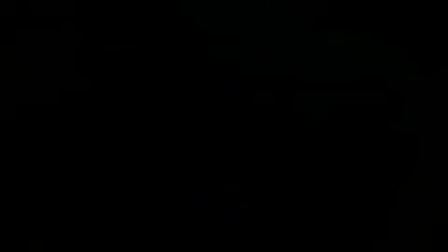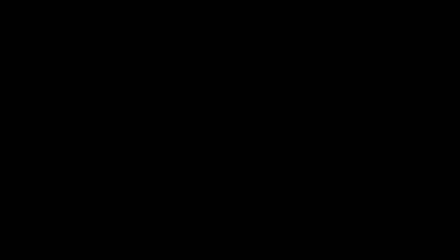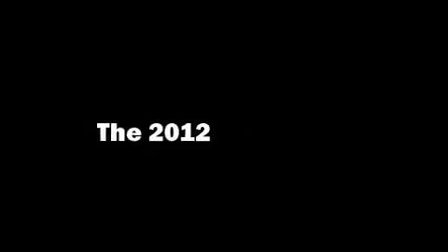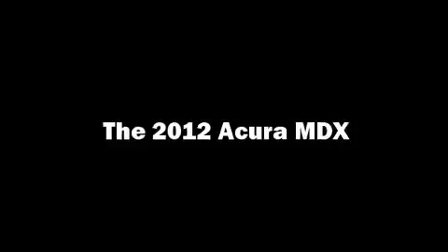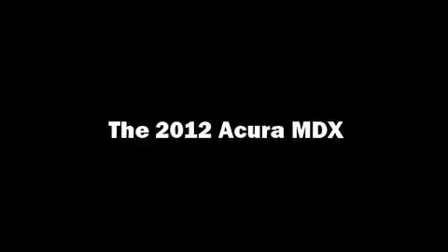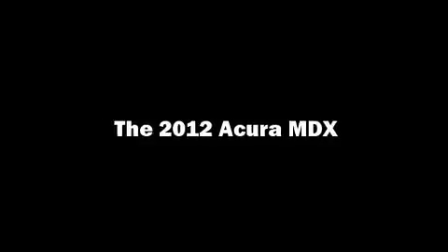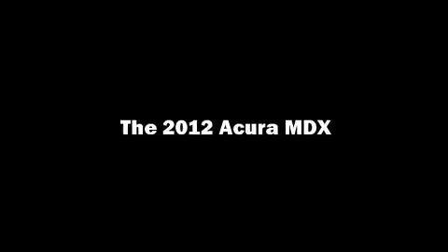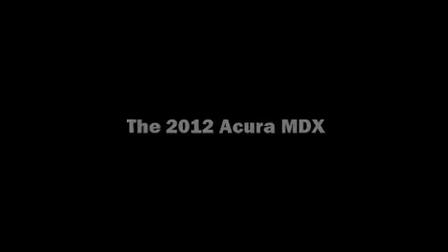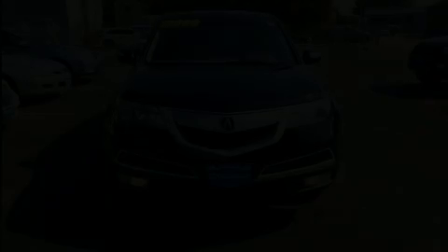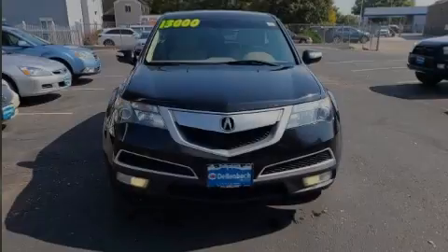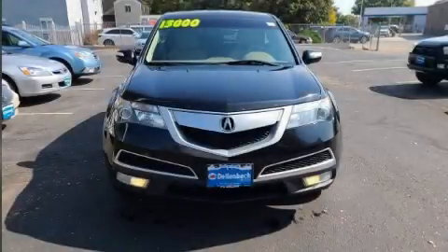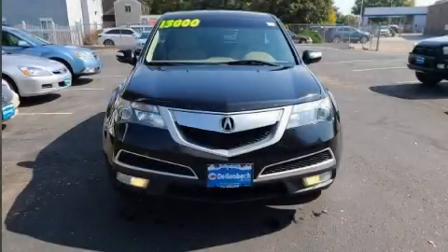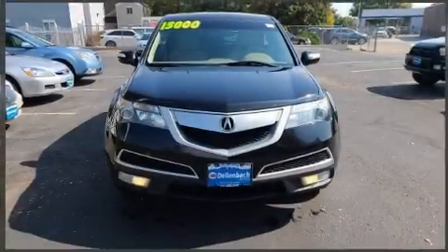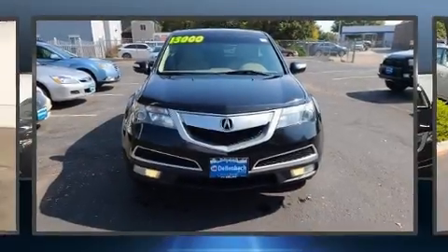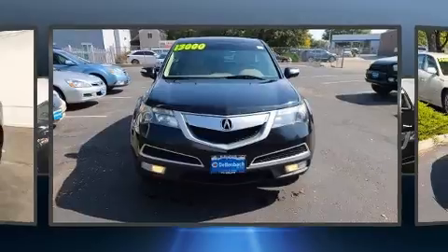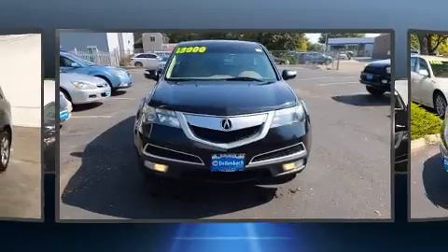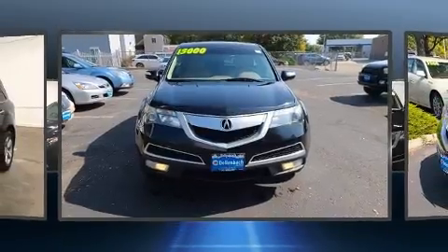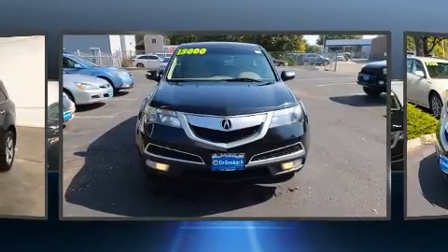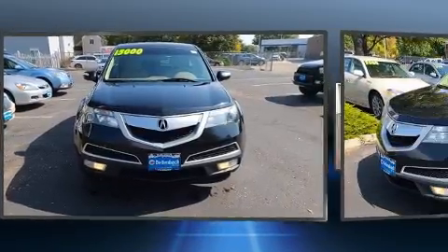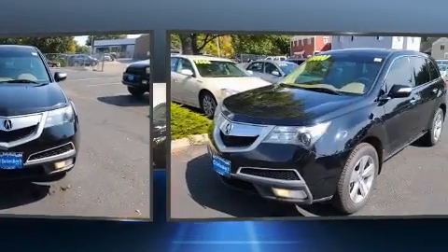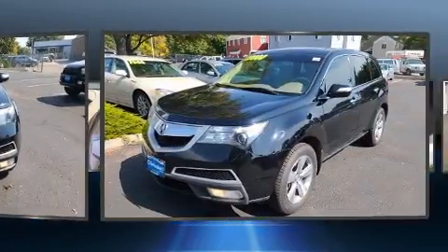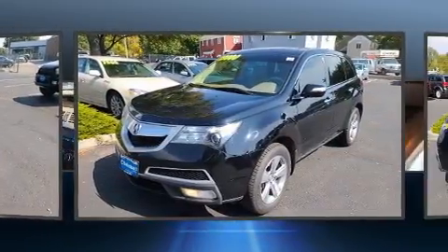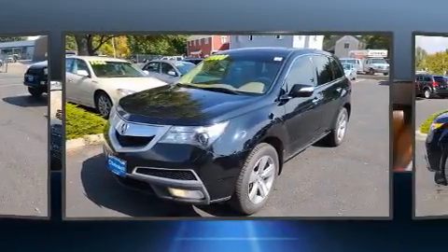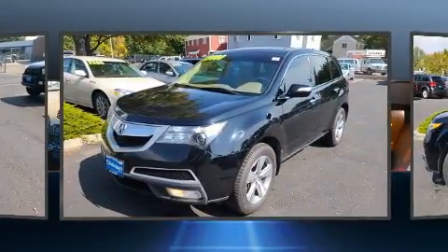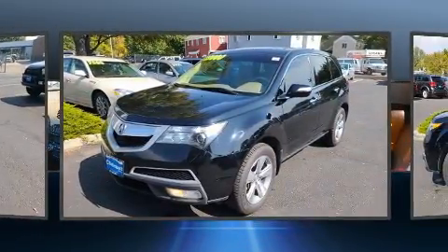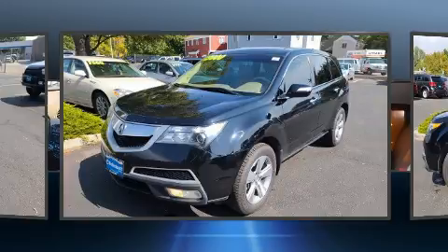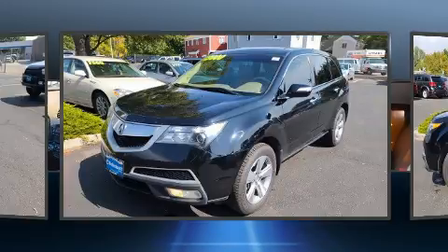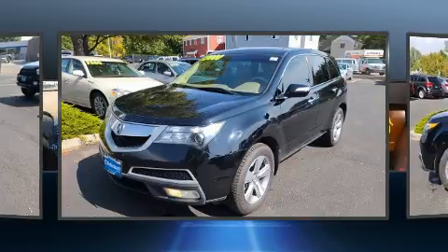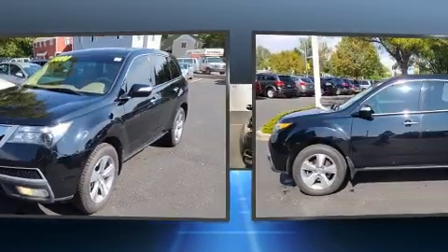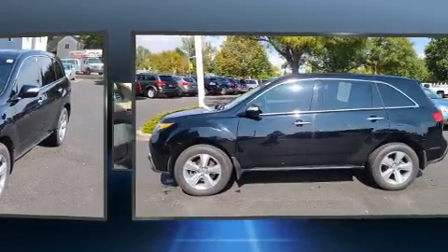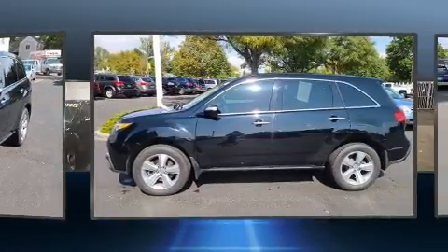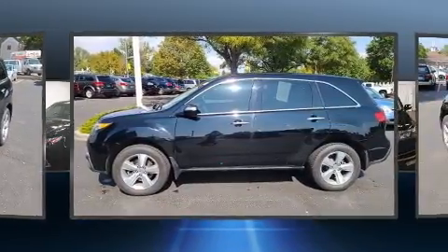Climb inside the 2012 Acura MDX. A 3.7-liter V6 engine pairs with a sophisticated six-speed automatic transmission, and for added security, Dynamic Stability Control supplements the drivetrain.